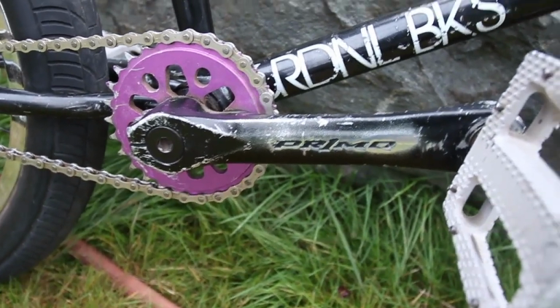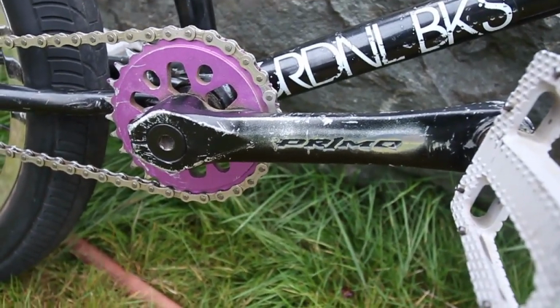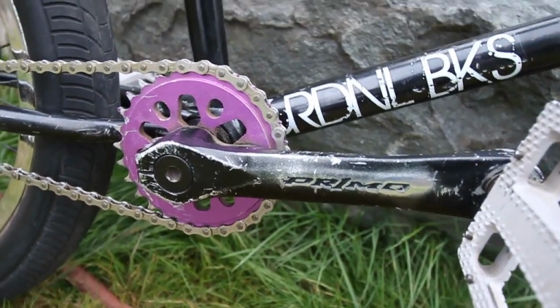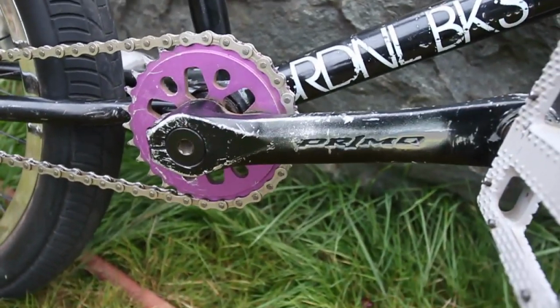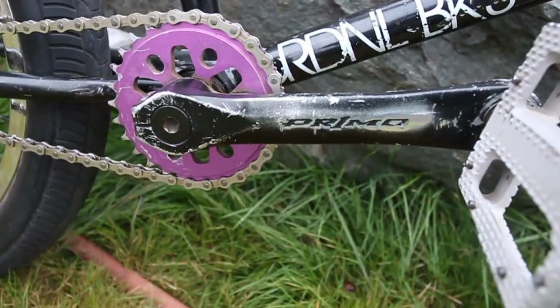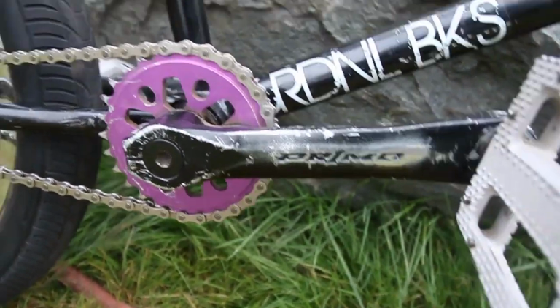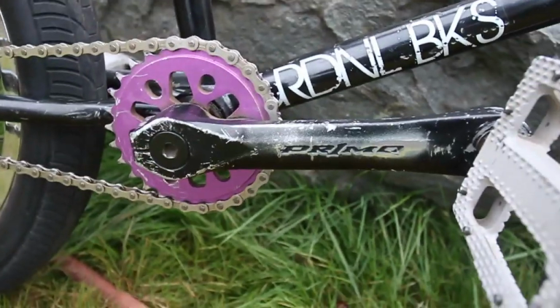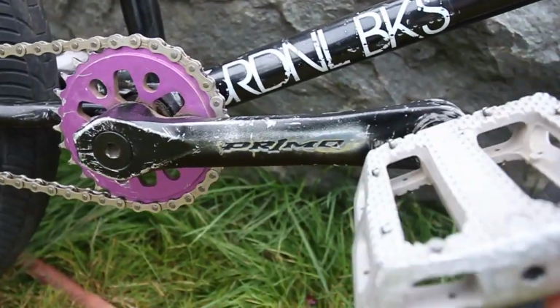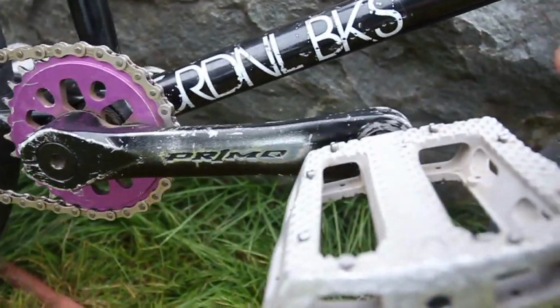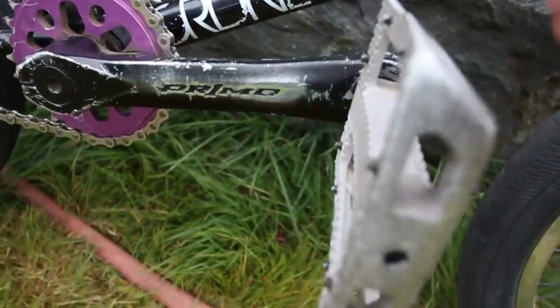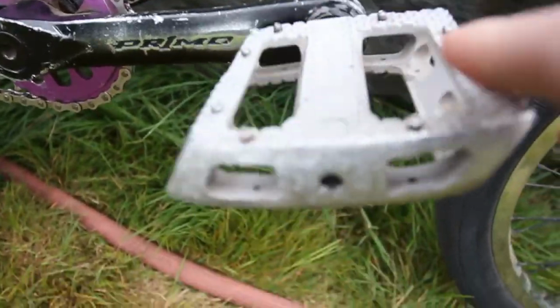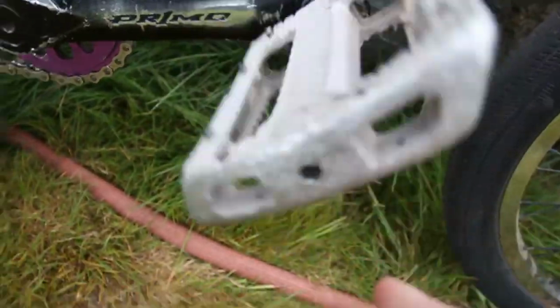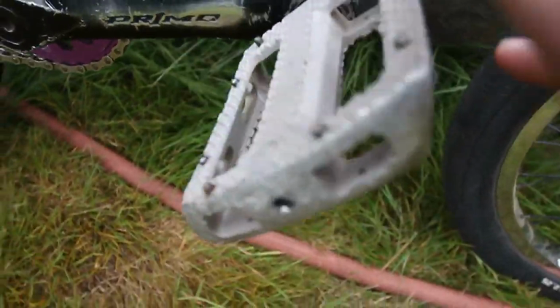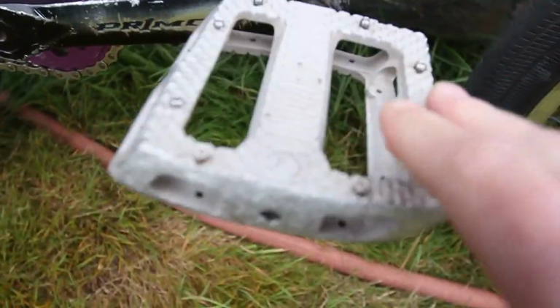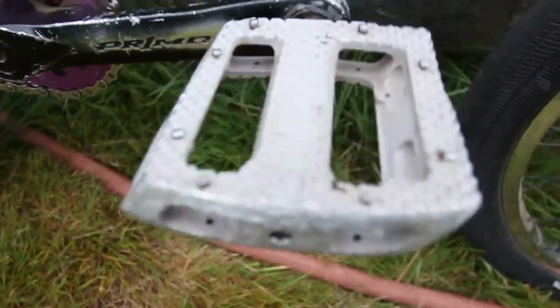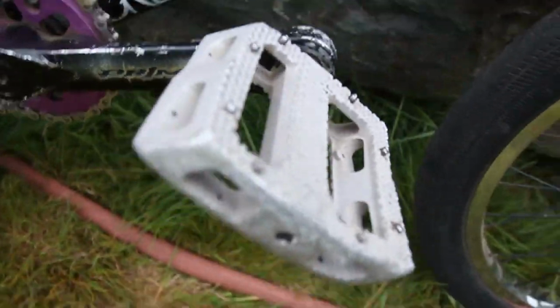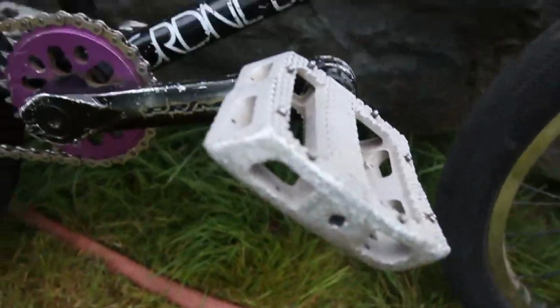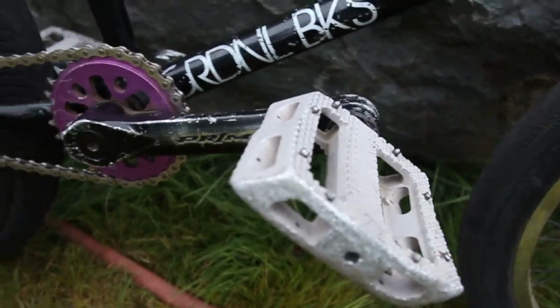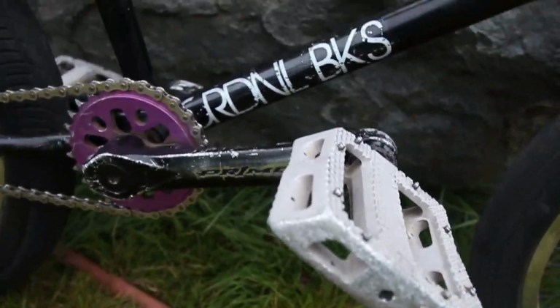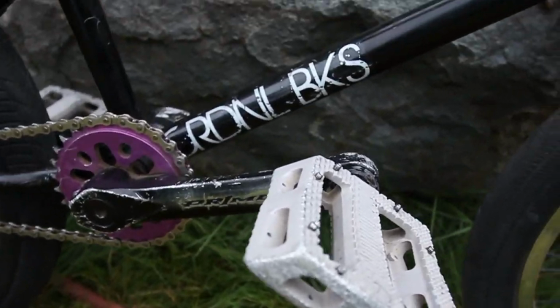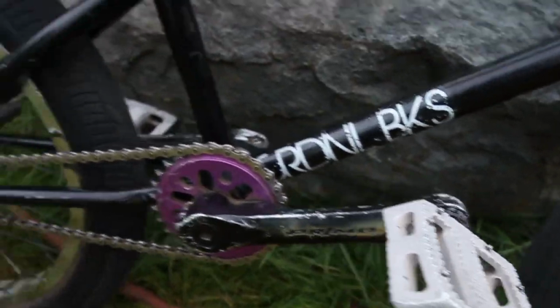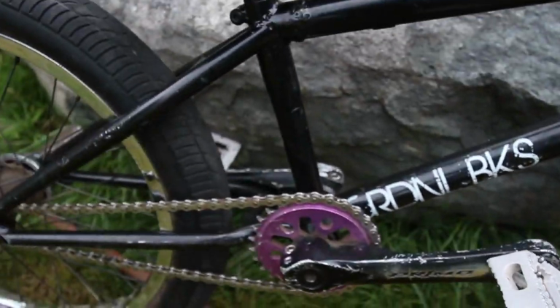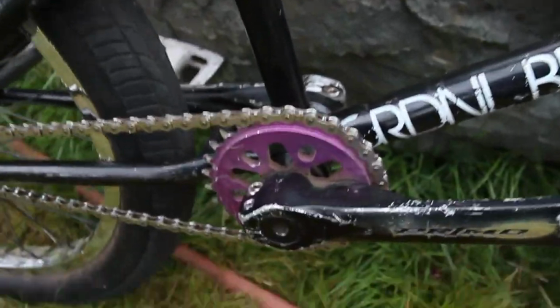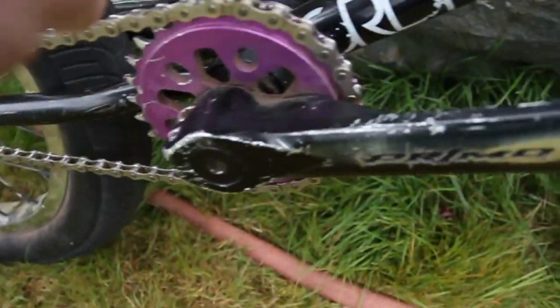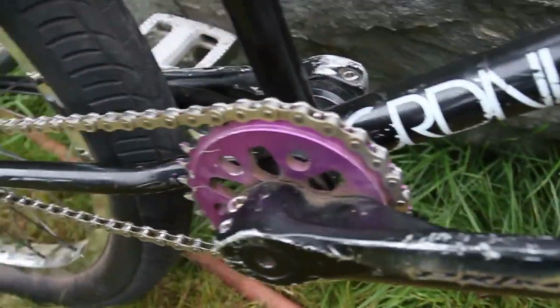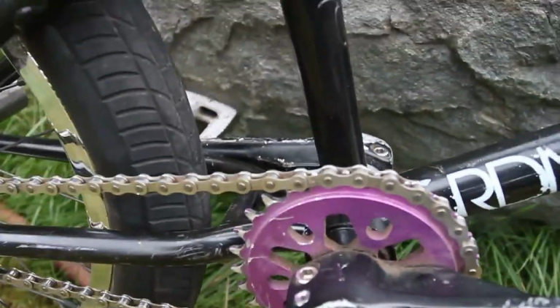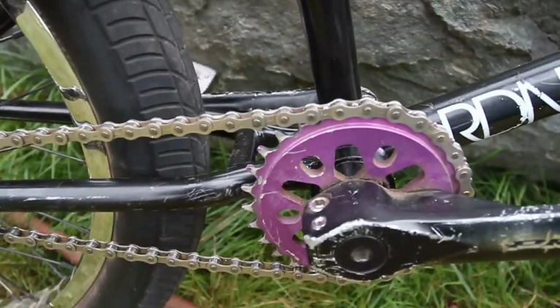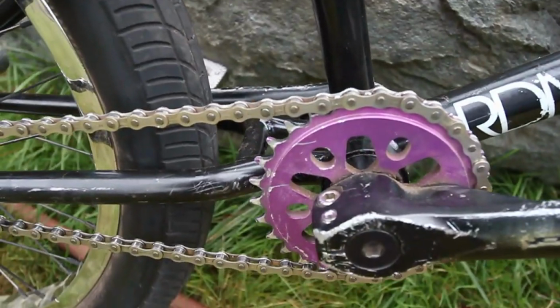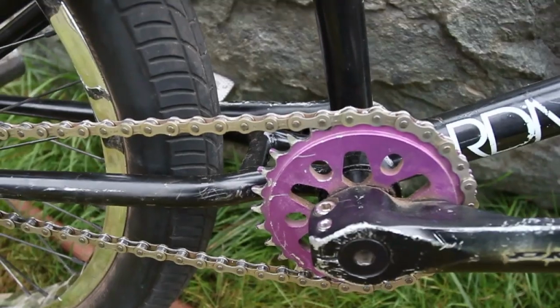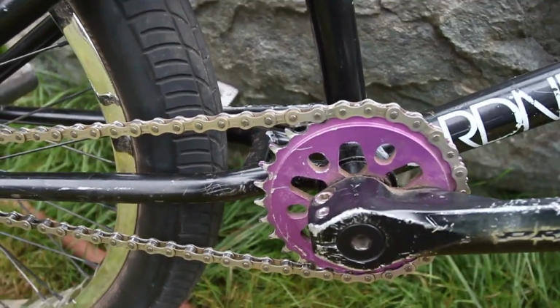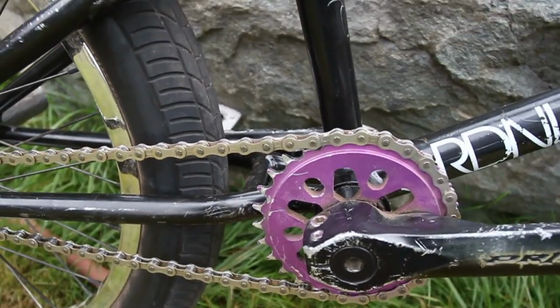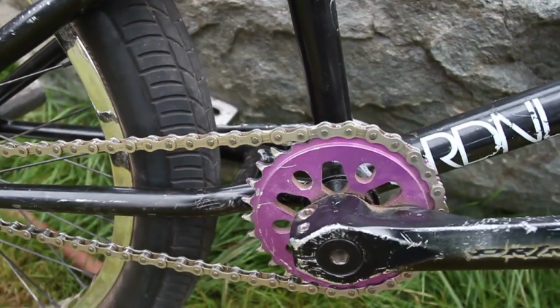Primo Power Bike cranks — had these for like four years now, they're like the best cranks ever. Shadow Nostra pedals, sealed — only got them because they were on sale. I'm pretty sure it's a Primo bottom bracket, and I have a Primo Analog Light sprocket.